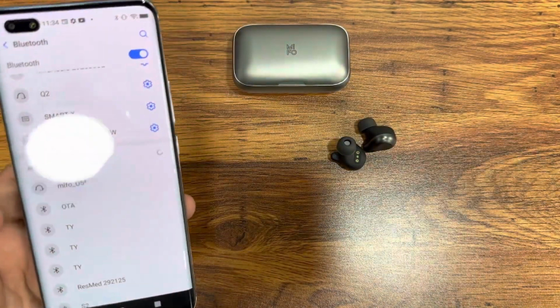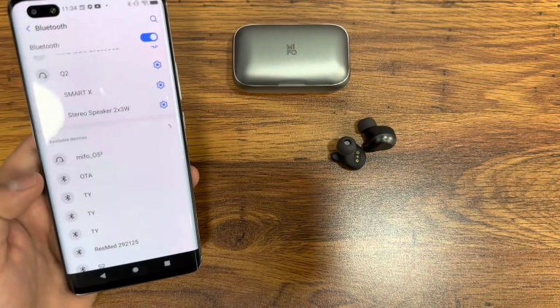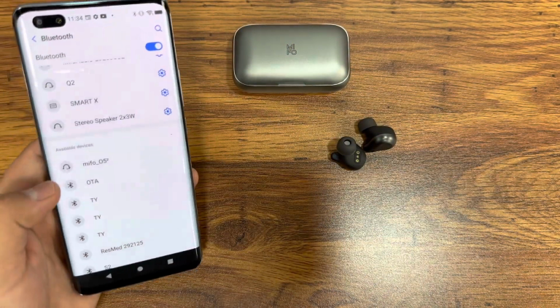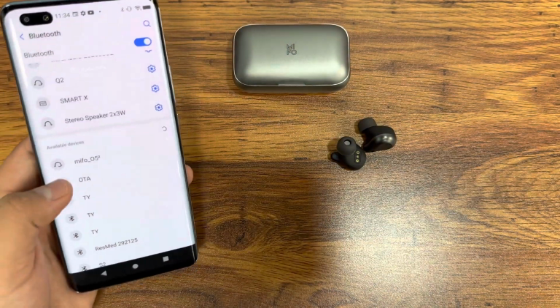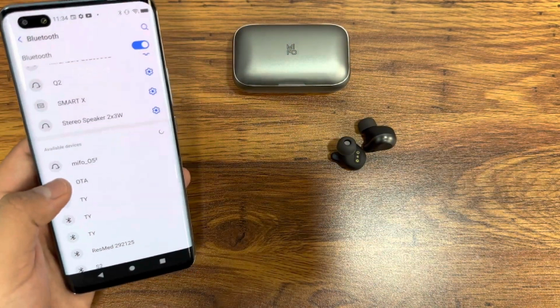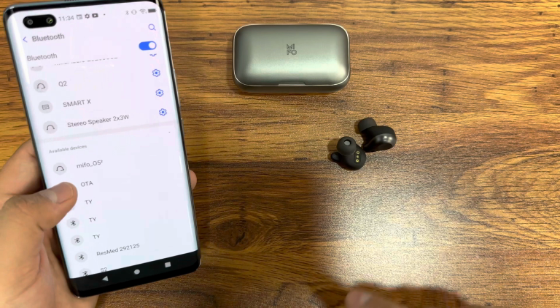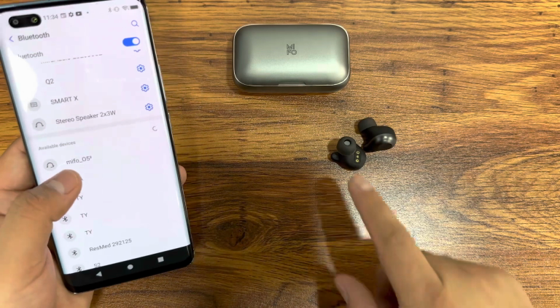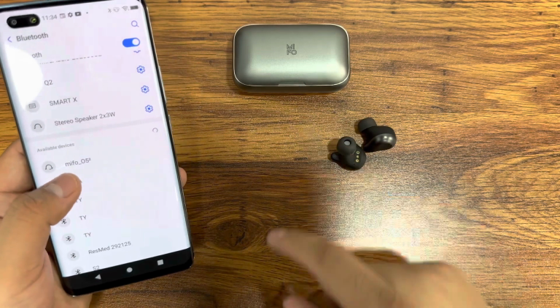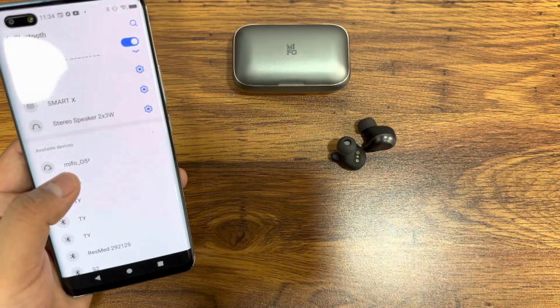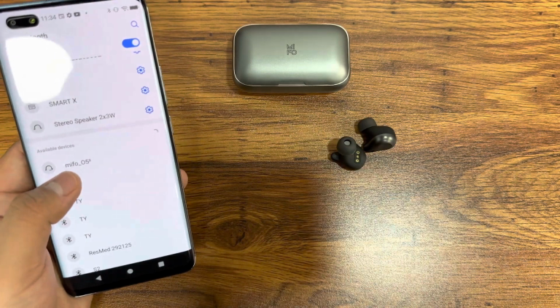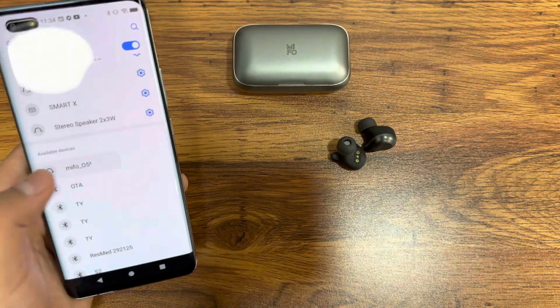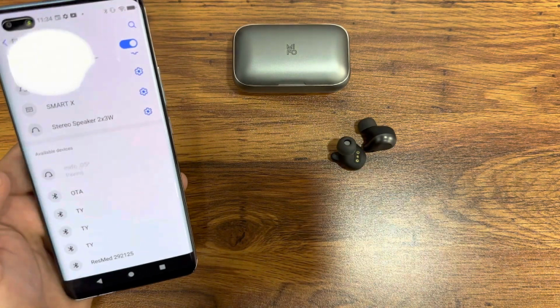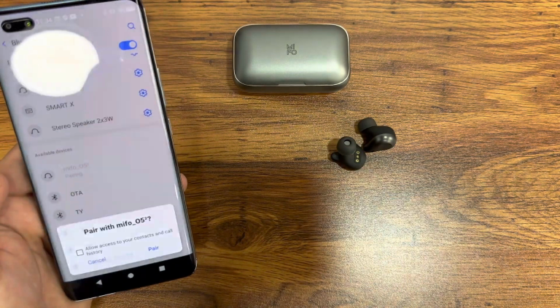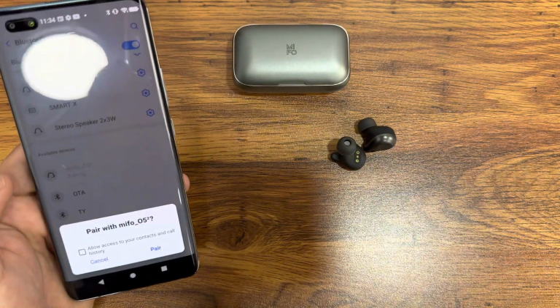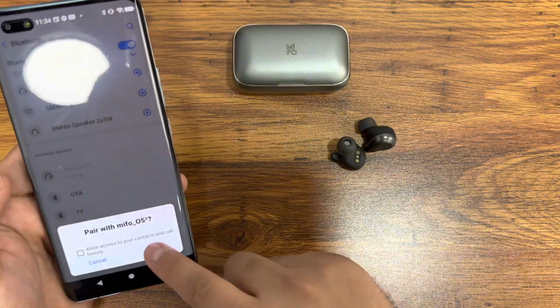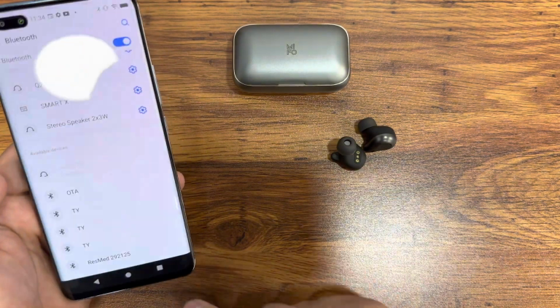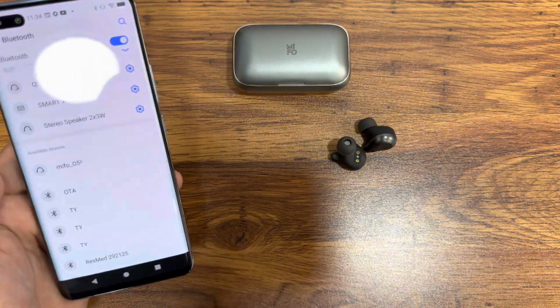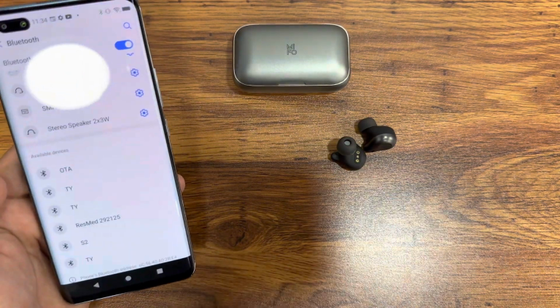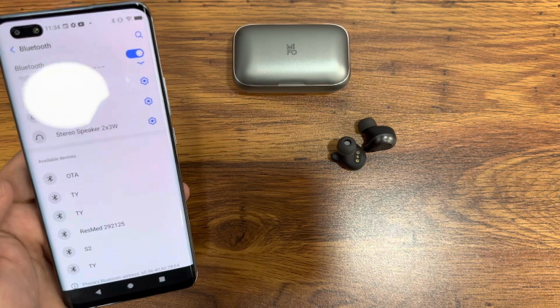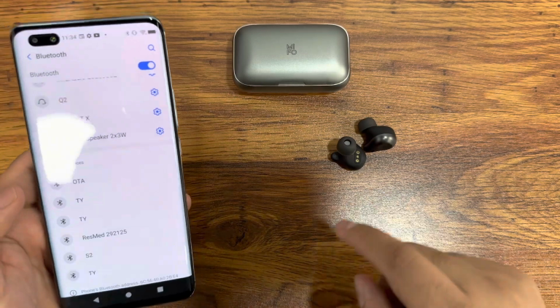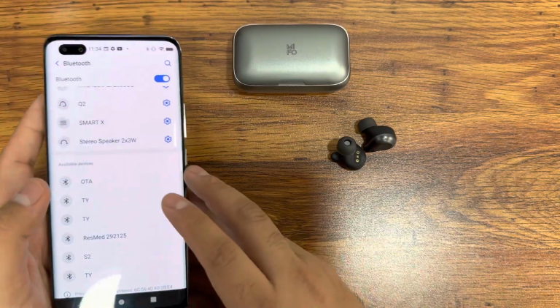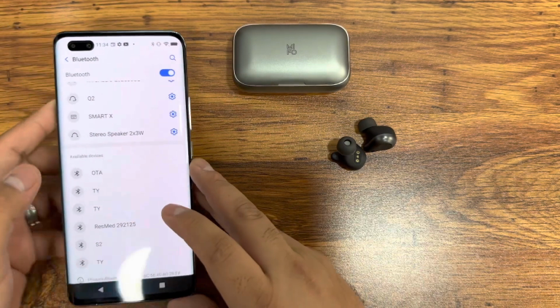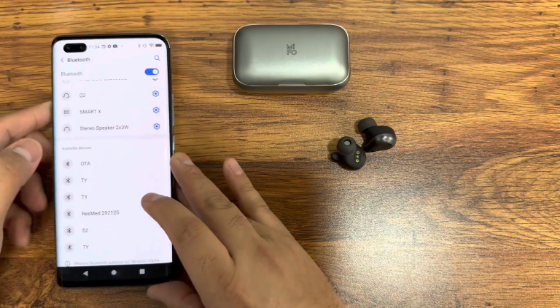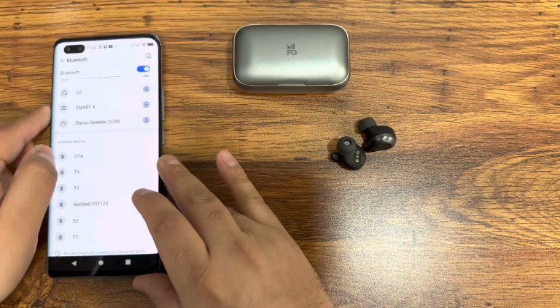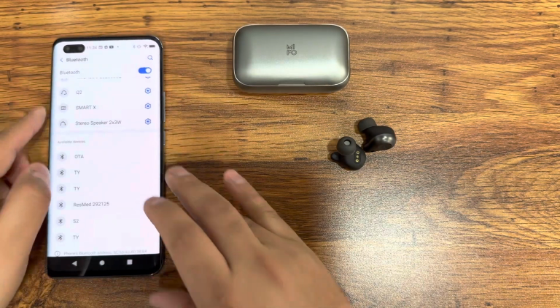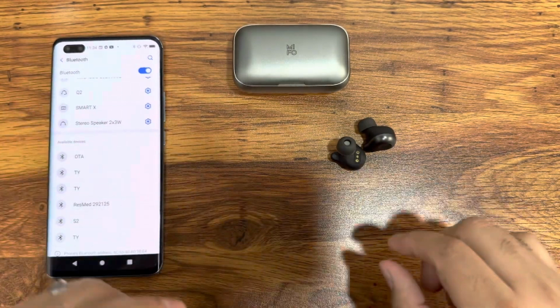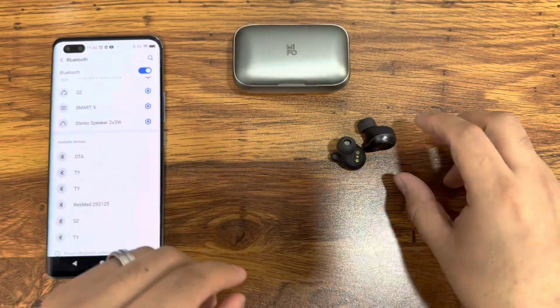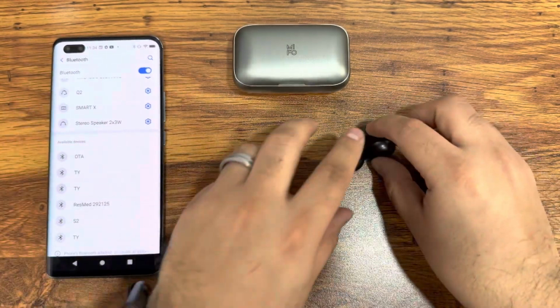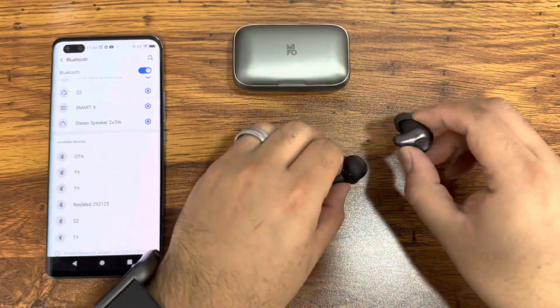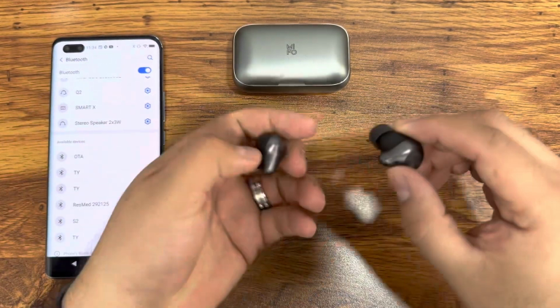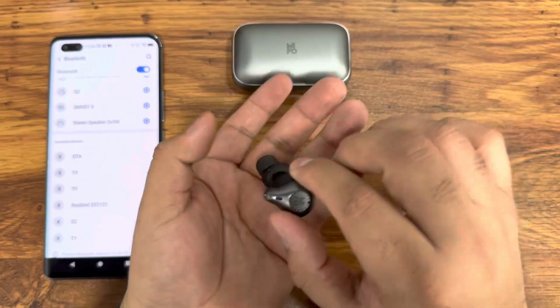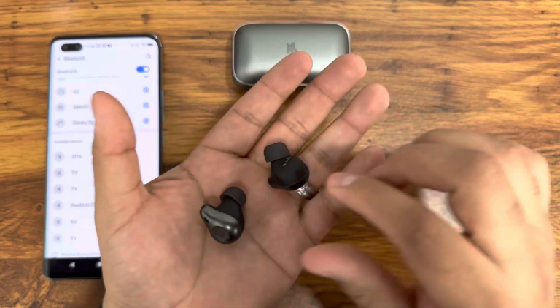They're pretty small and pretty nice. To pair them, you just want to make sure they're out of the charging case, then hit the MIFO O5 in your phone's Bluetooth settings and you should be able to pair them with one touch.